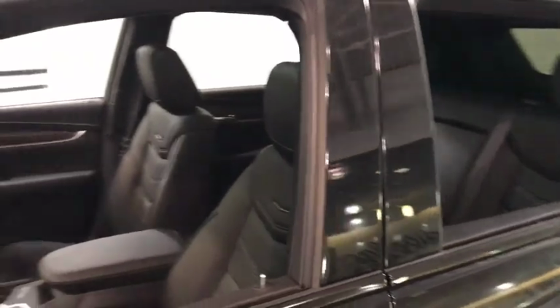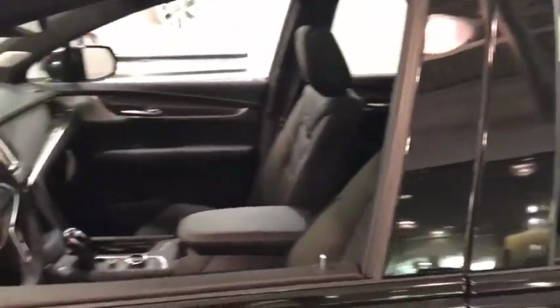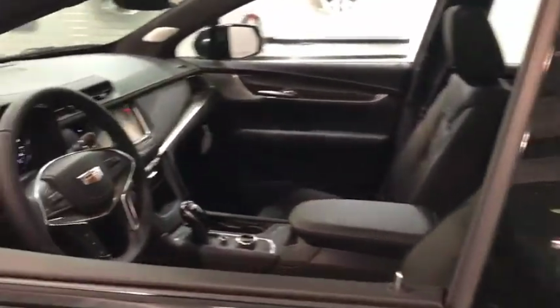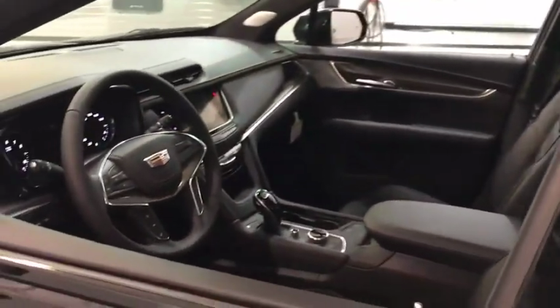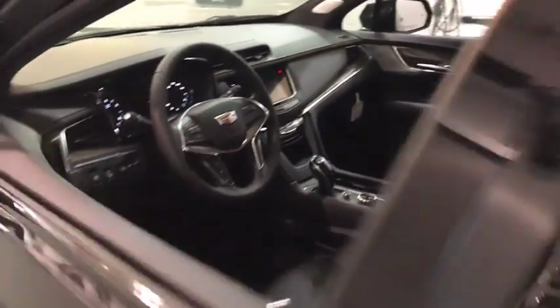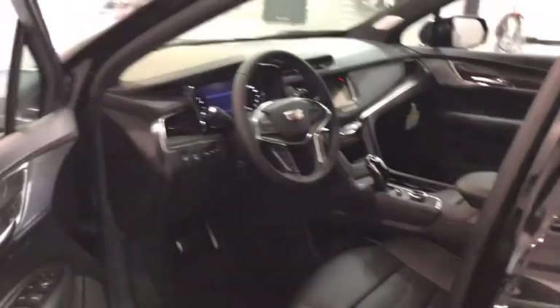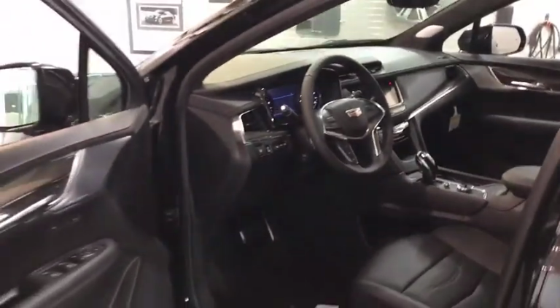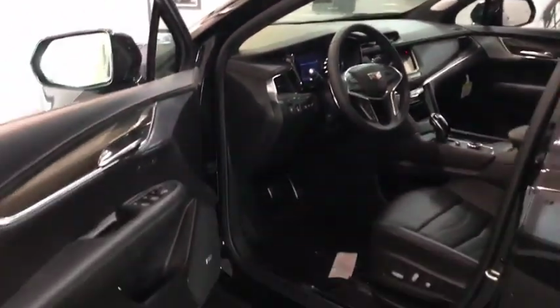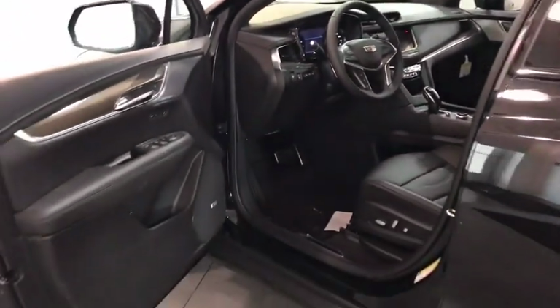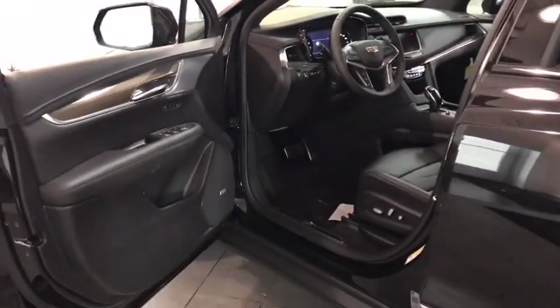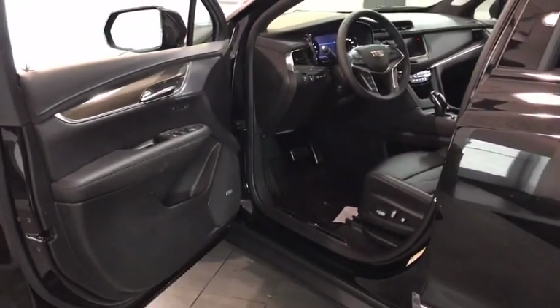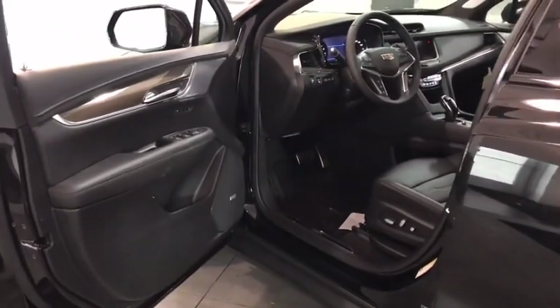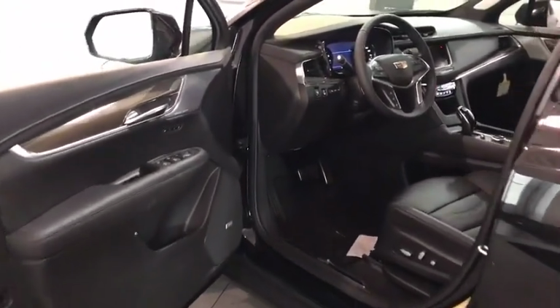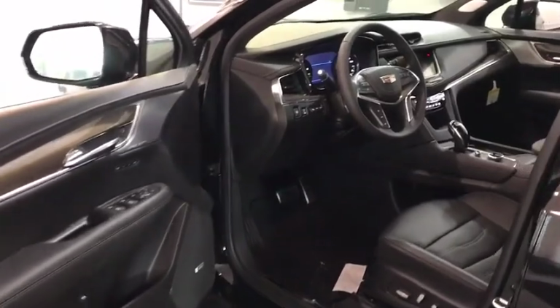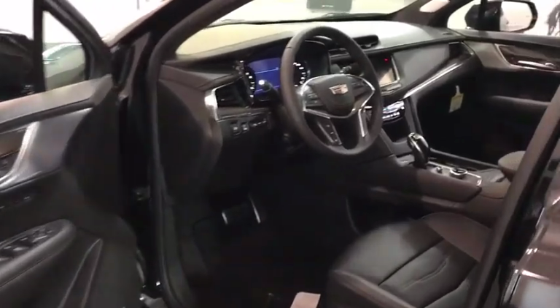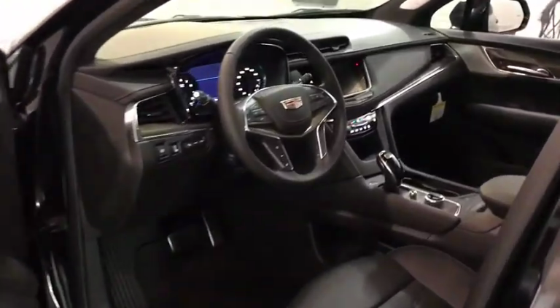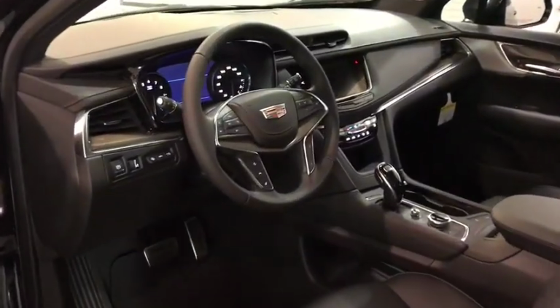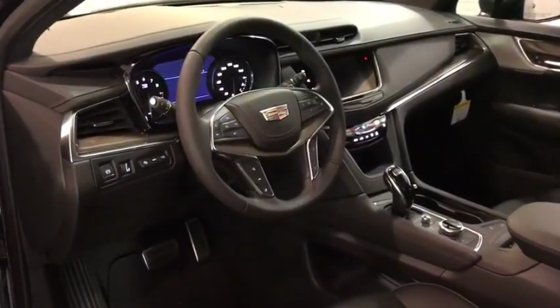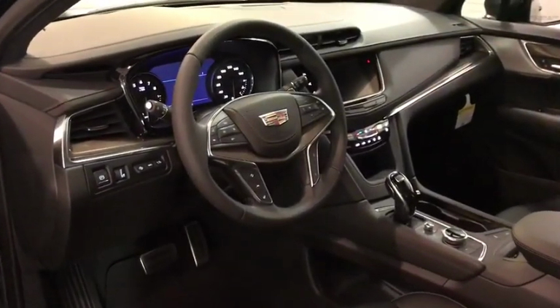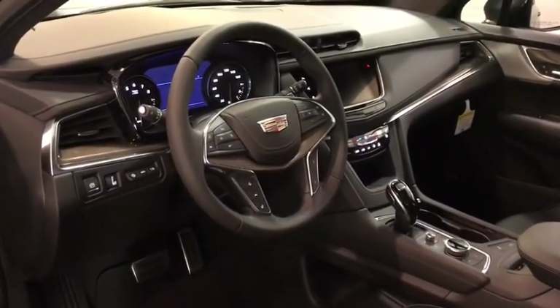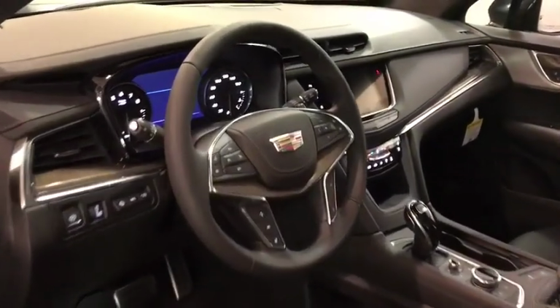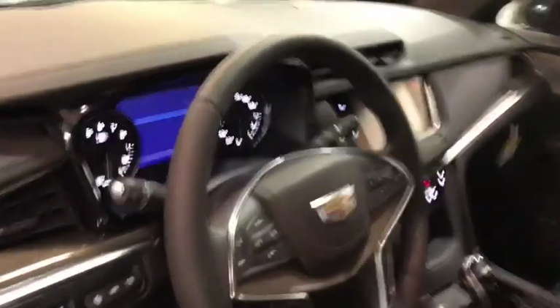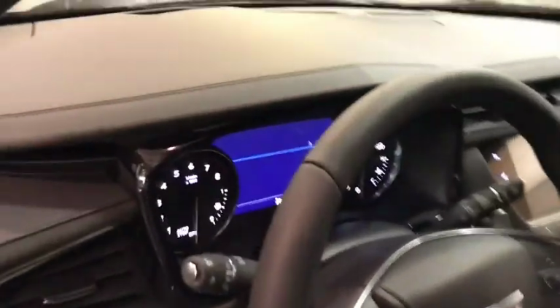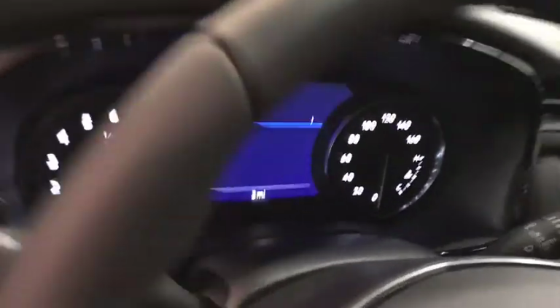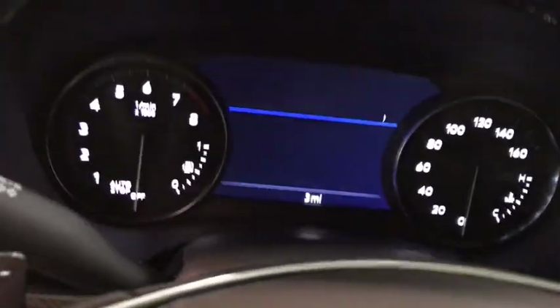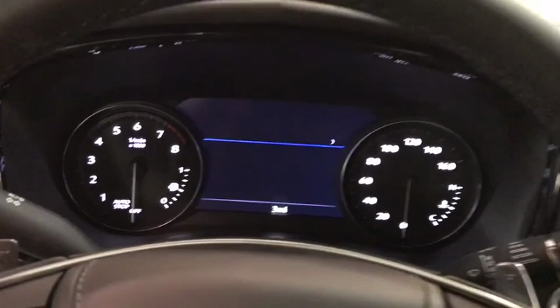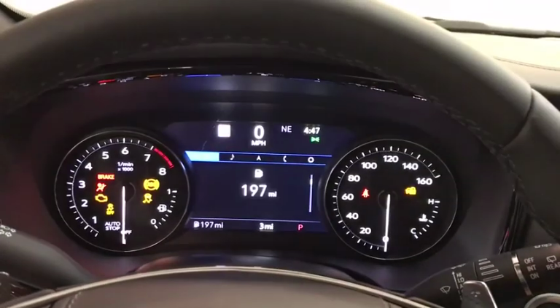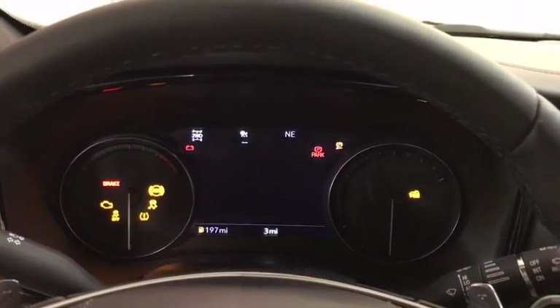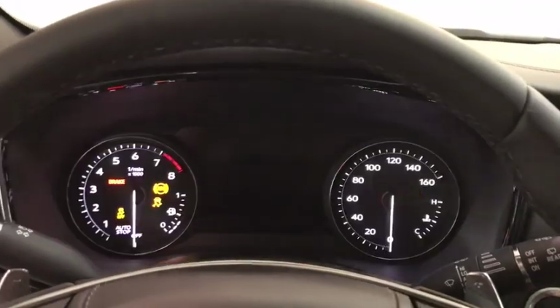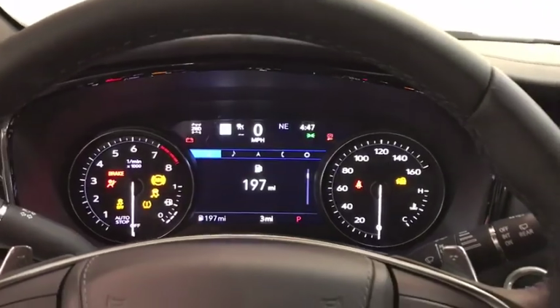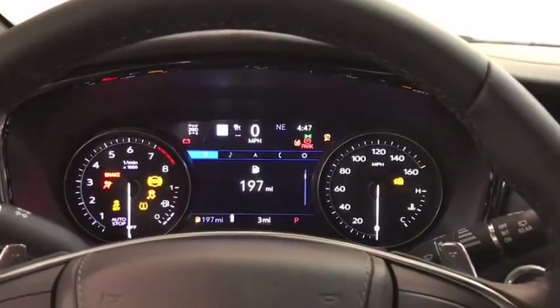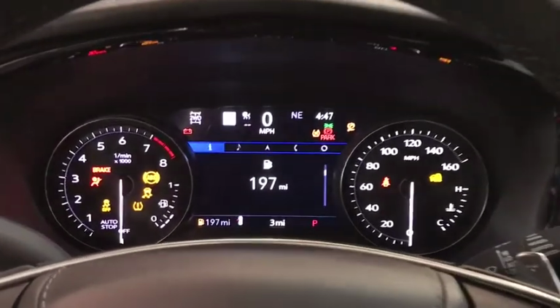Here are some of this vehicle's great options: all-wheel drive, power liftgate, power passenger seat, backup camera, traction control, navigation system, keyless entry, remote engine start.